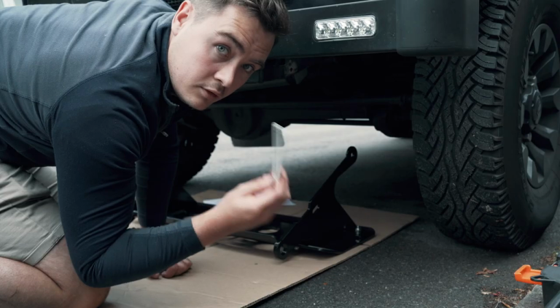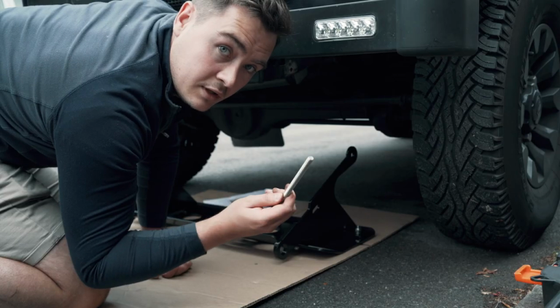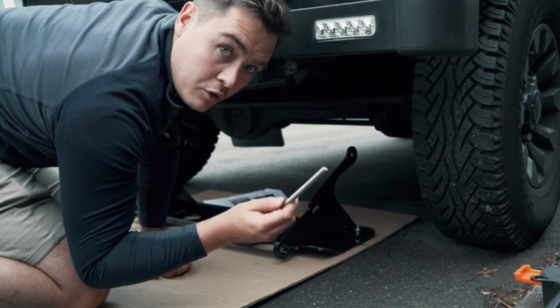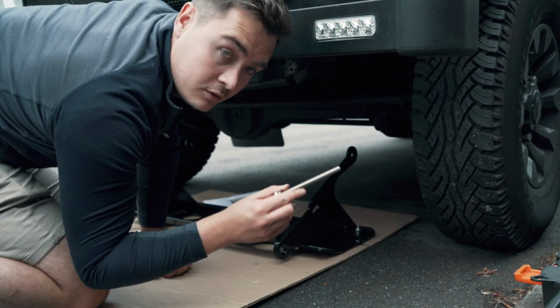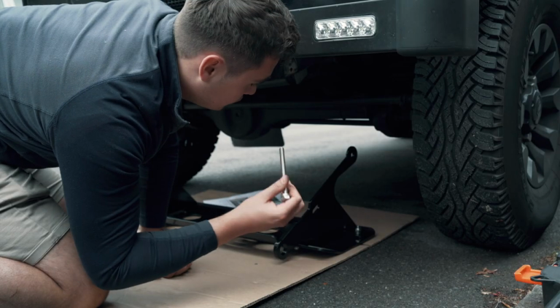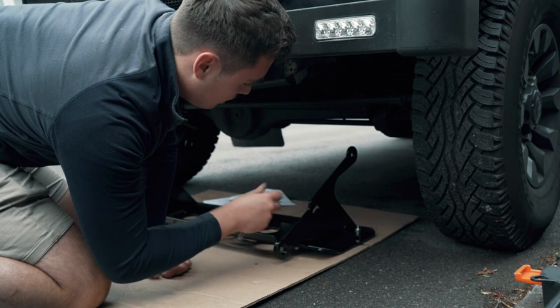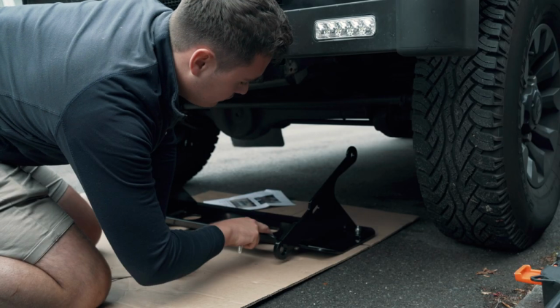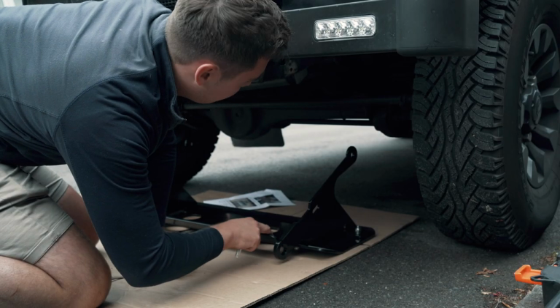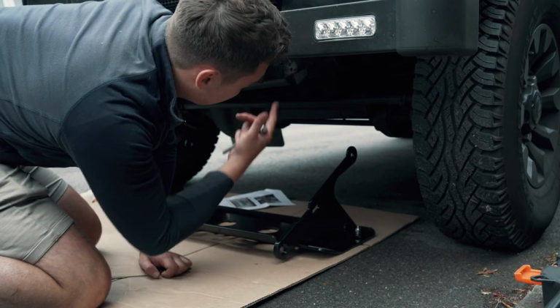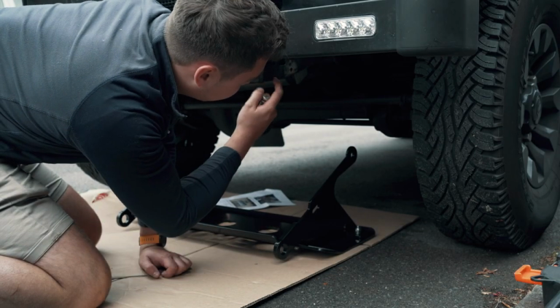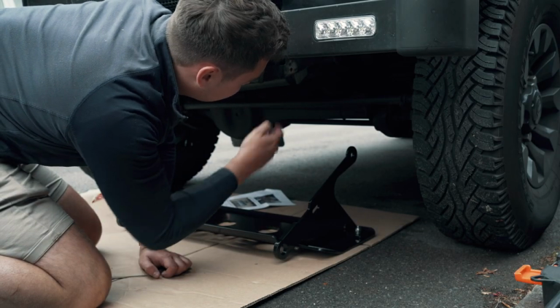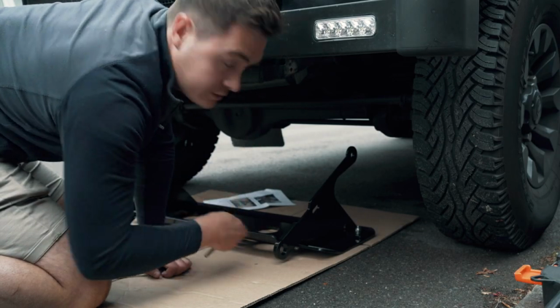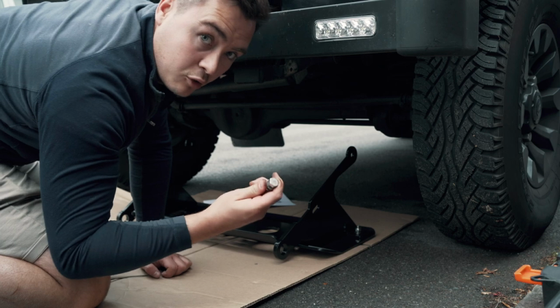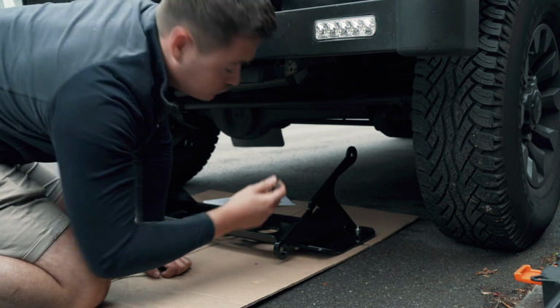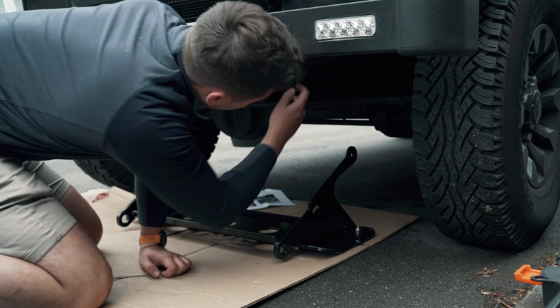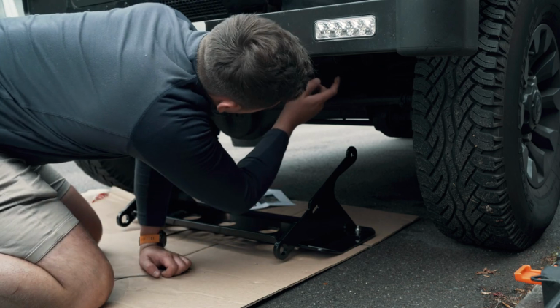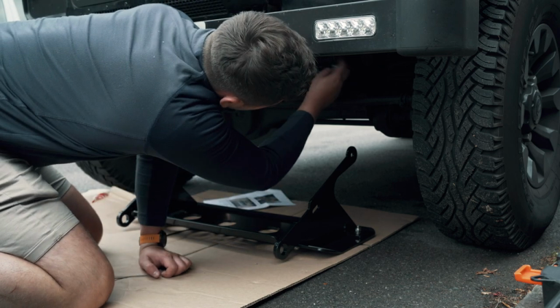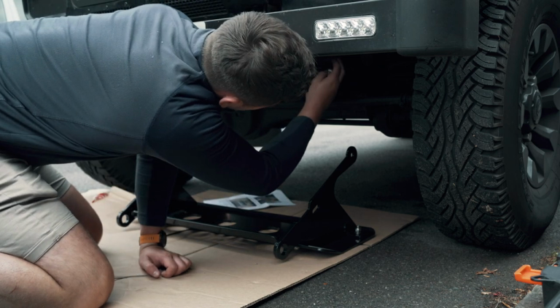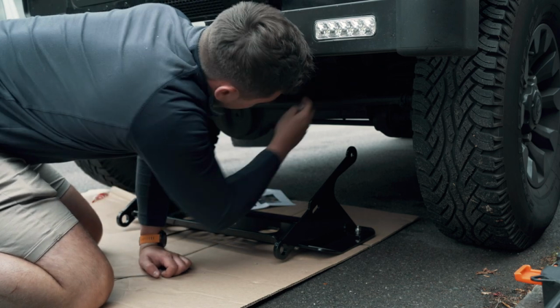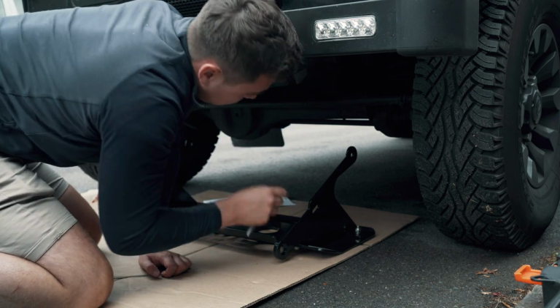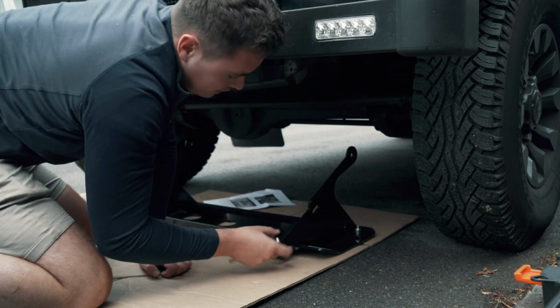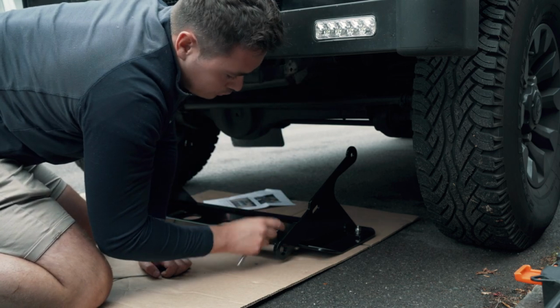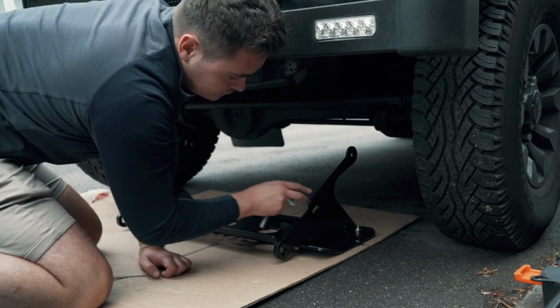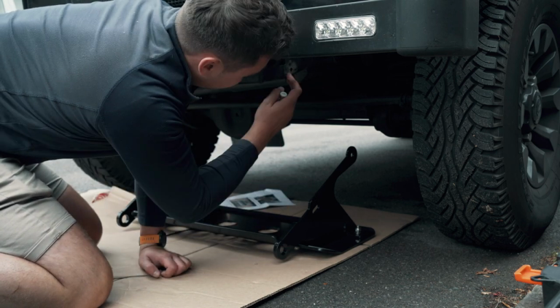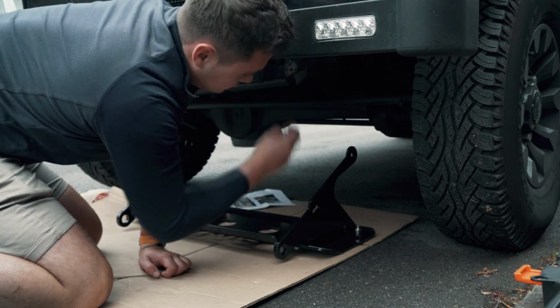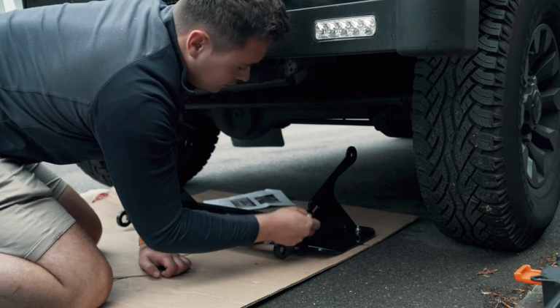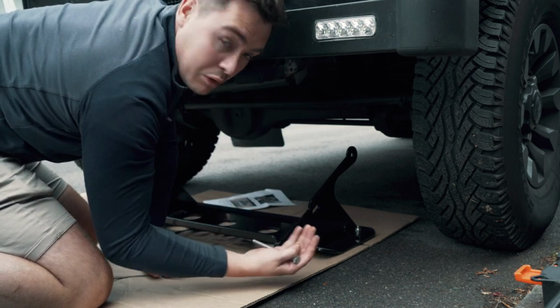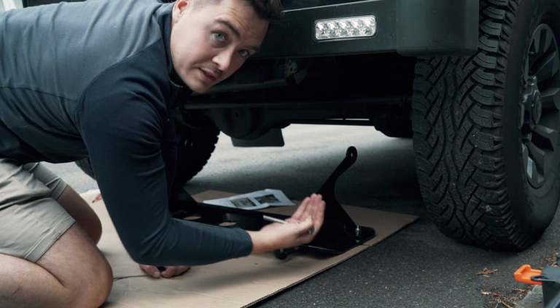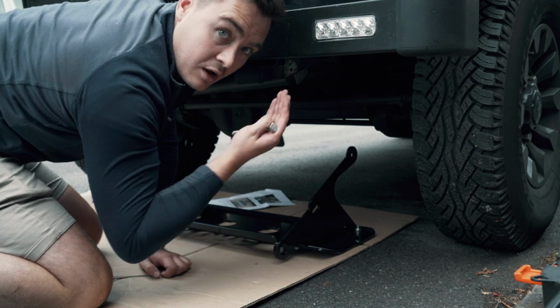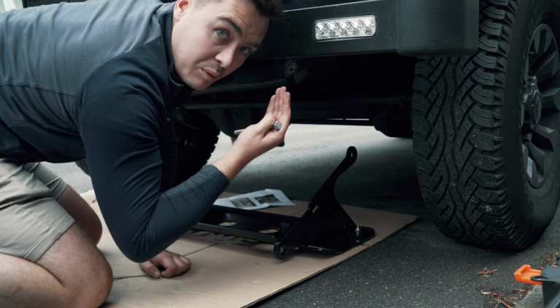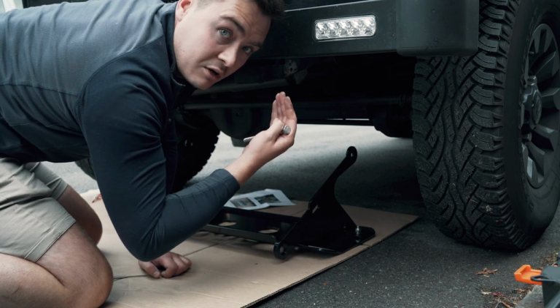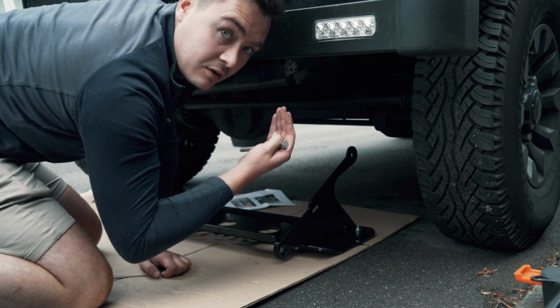Using the long bolts now, we're going to mount the guard up onto the chassis. The long bolts will go through the chassis themselves and then we'll use the bolts to pull the steering guard up to the correct angle.